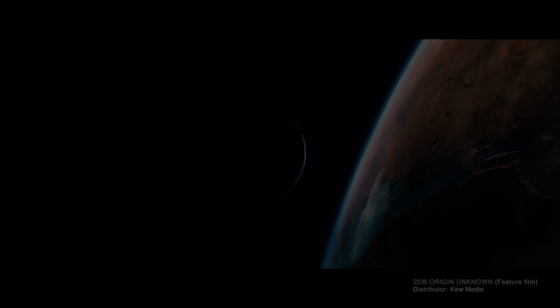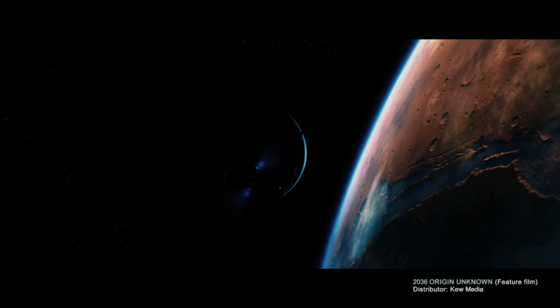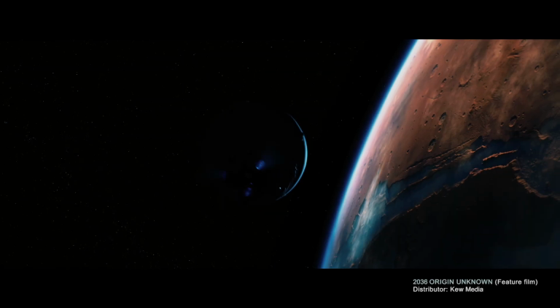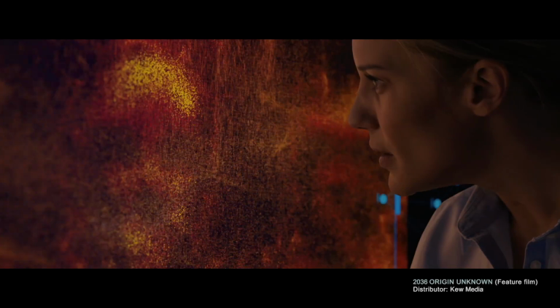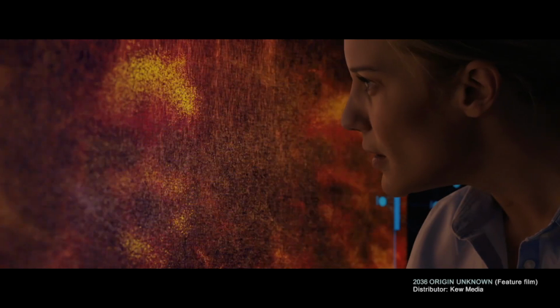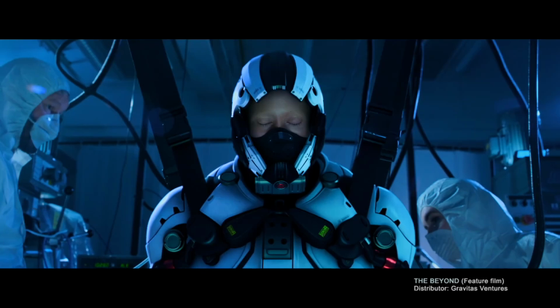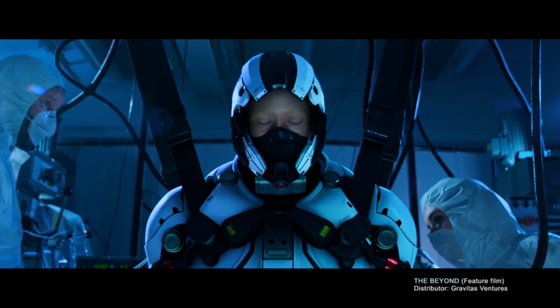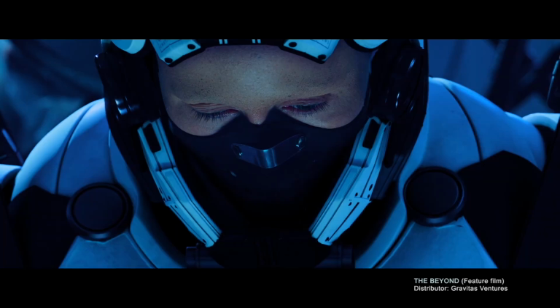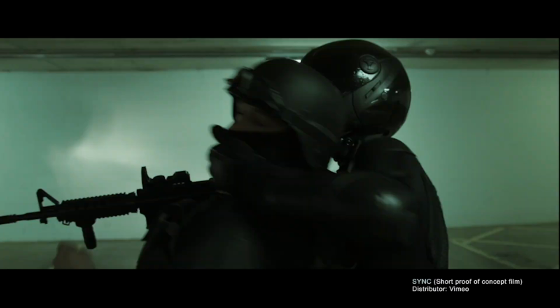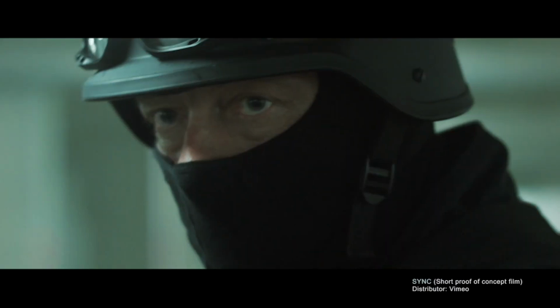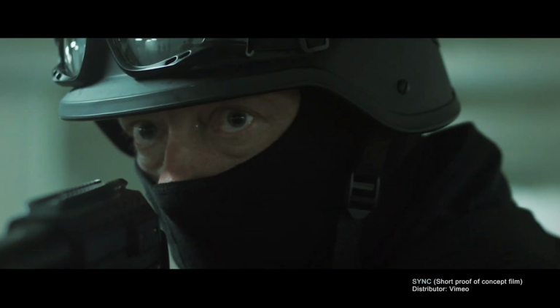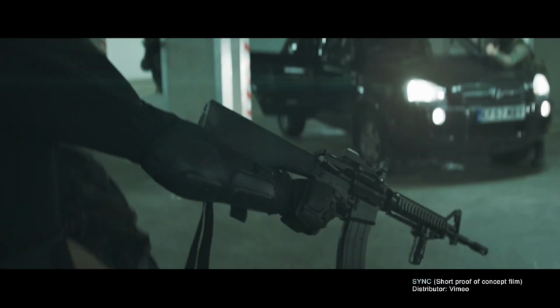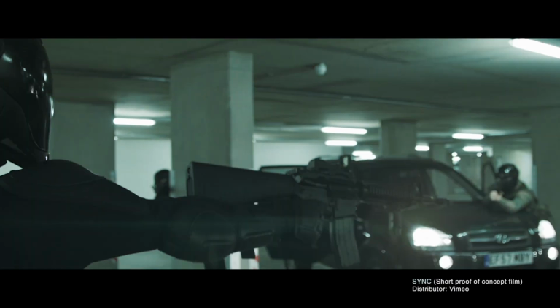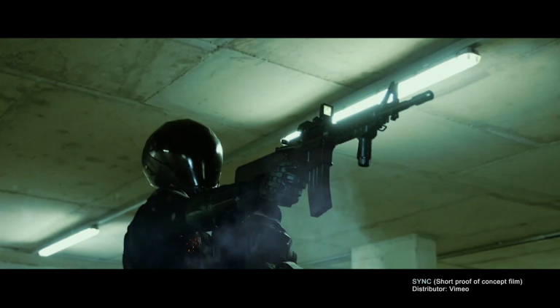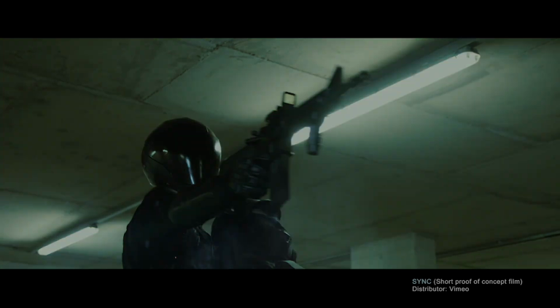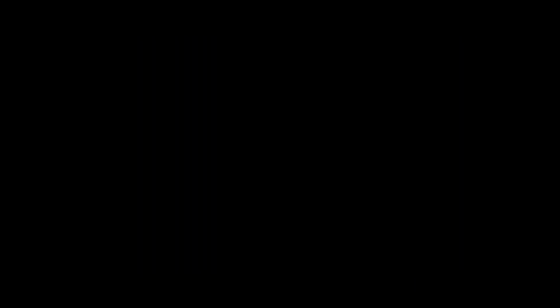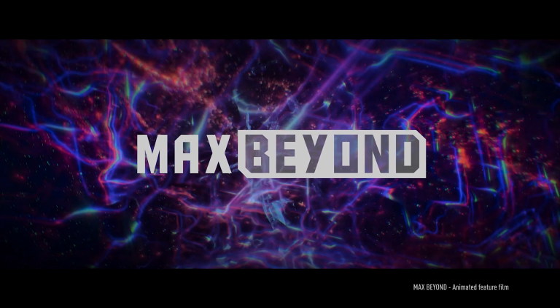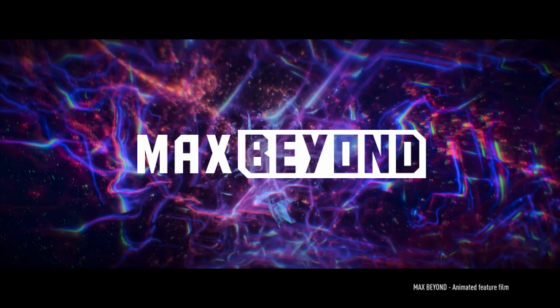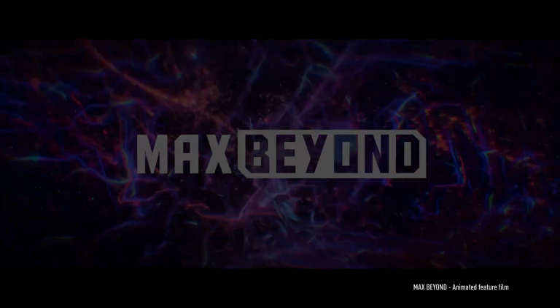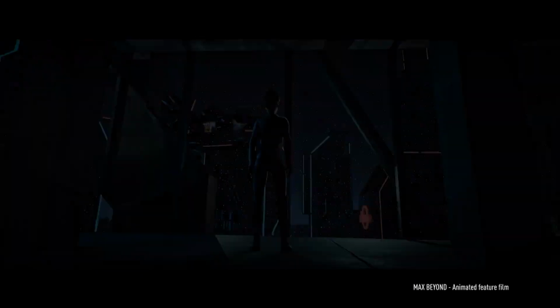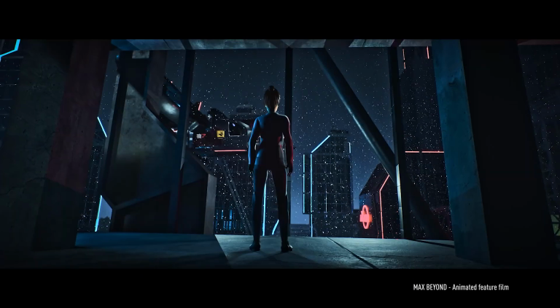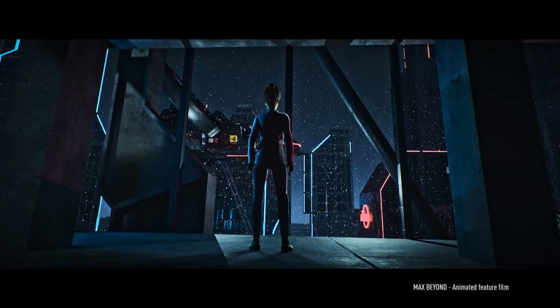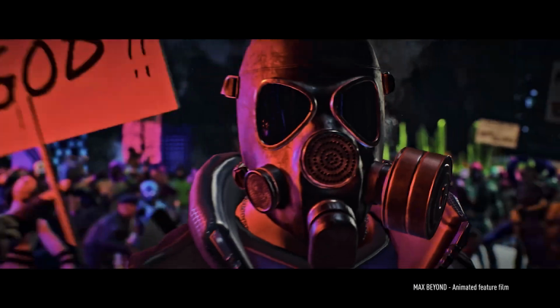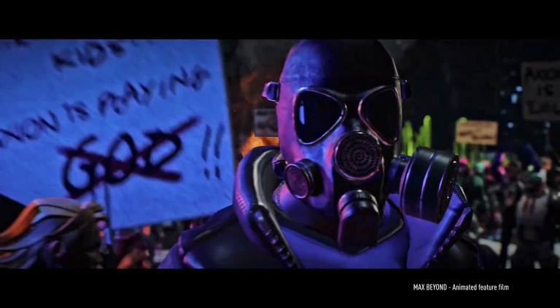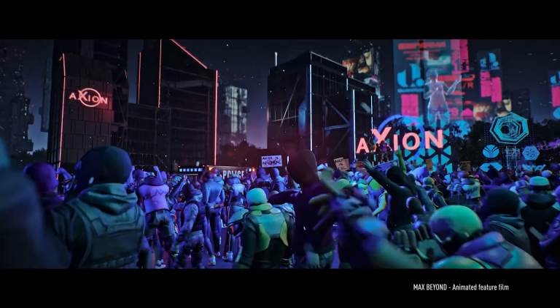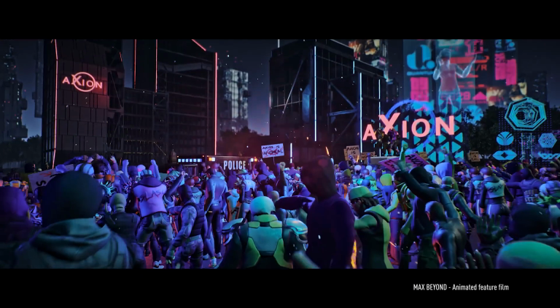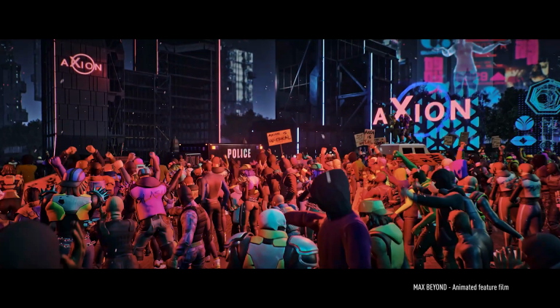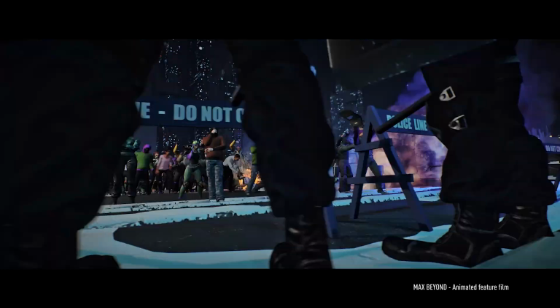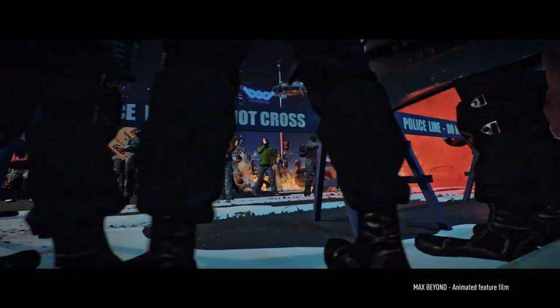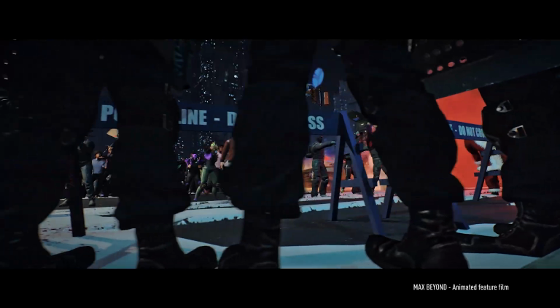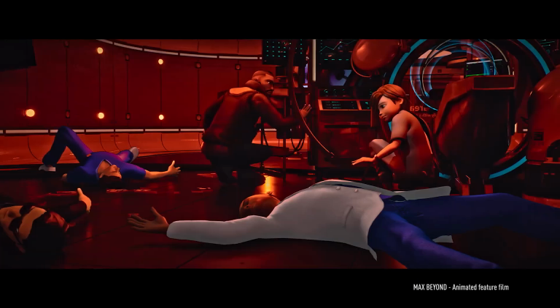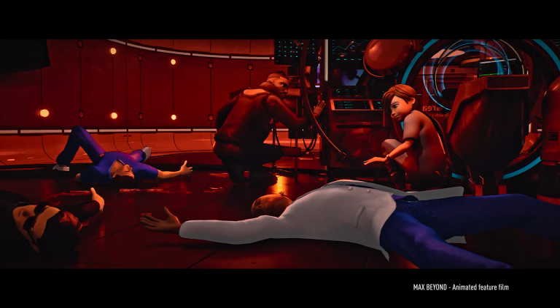As a filmmaker, I want to experiment. I want to try new things out. Our current project, Max Beyond, is an animated feature film created inside Unreal Engine and utilizes the Space Mouse.